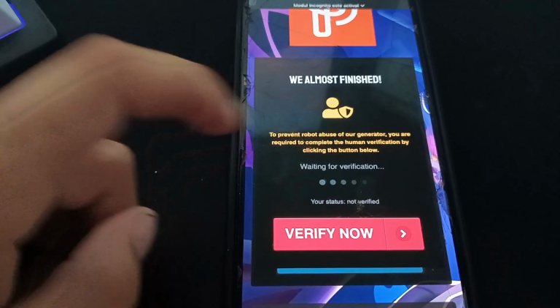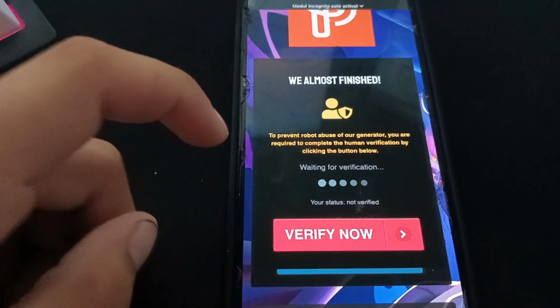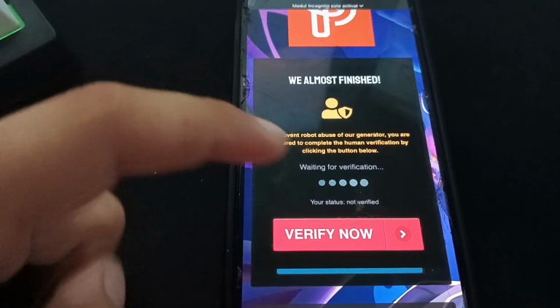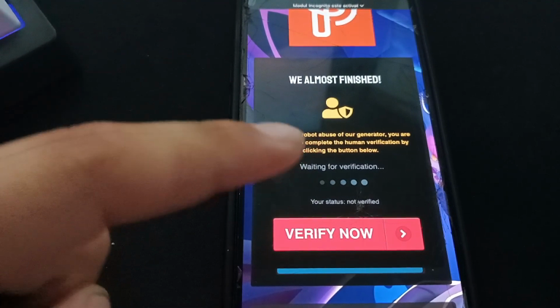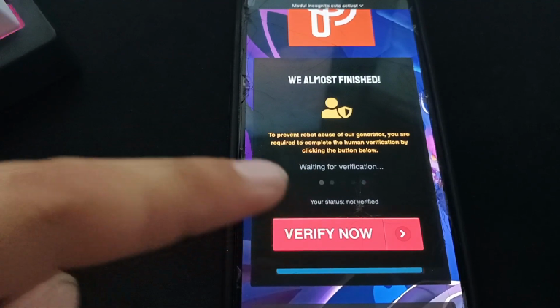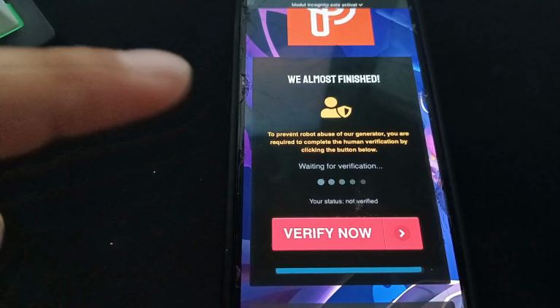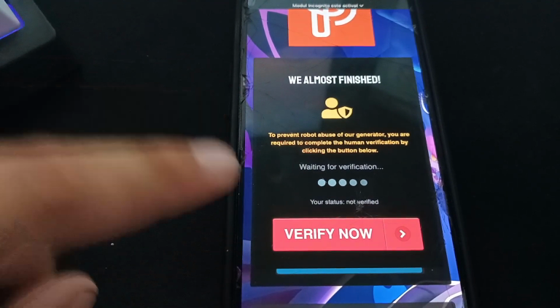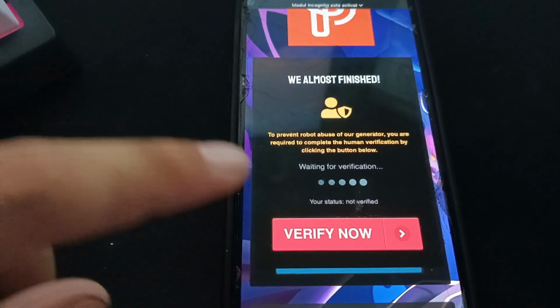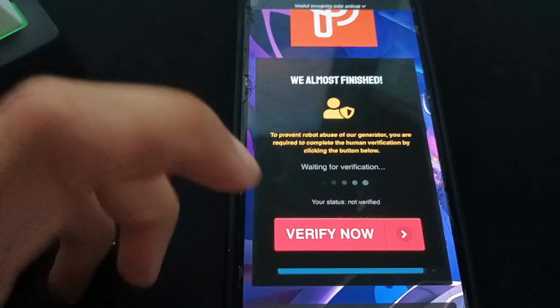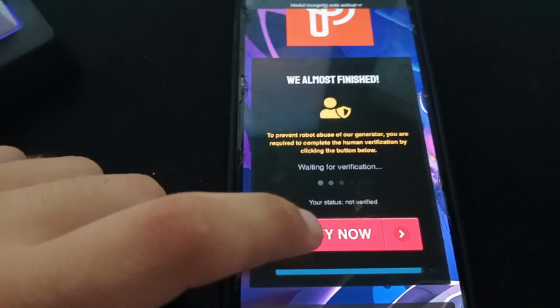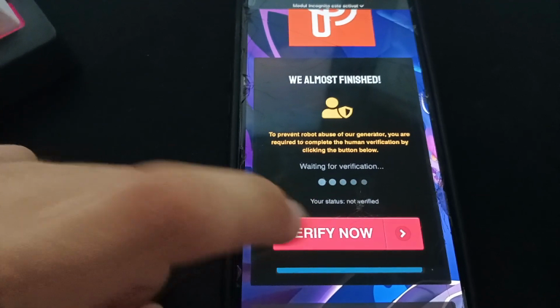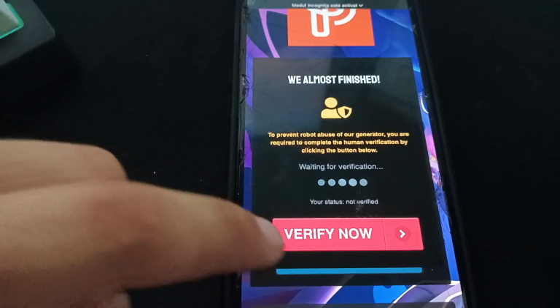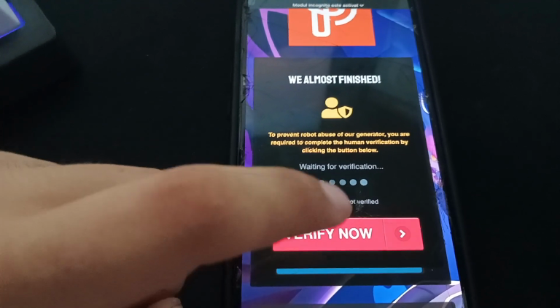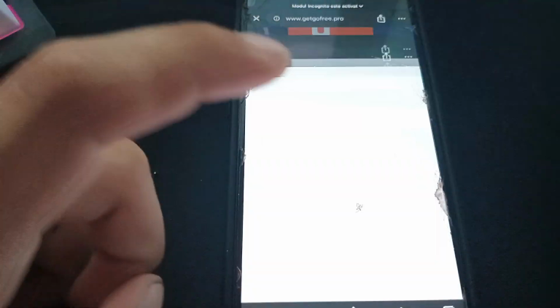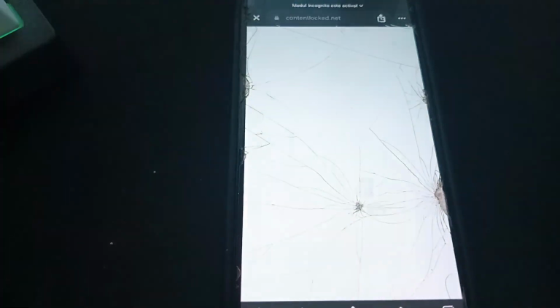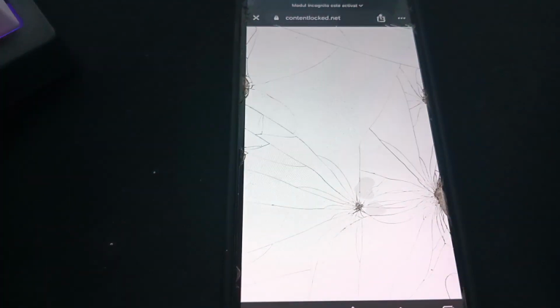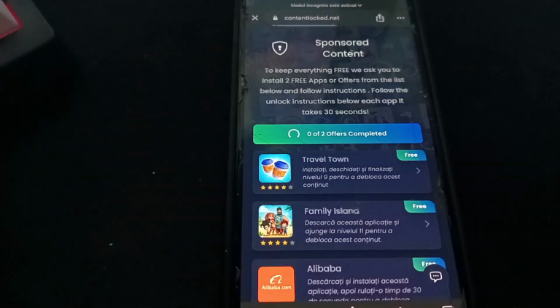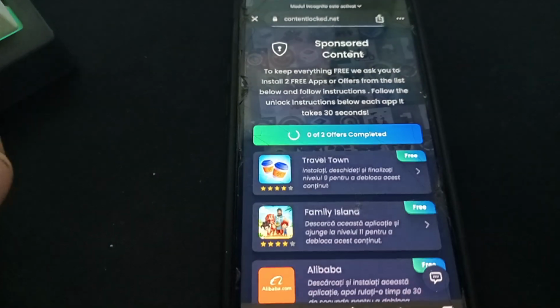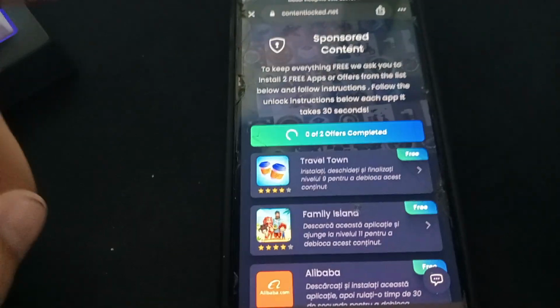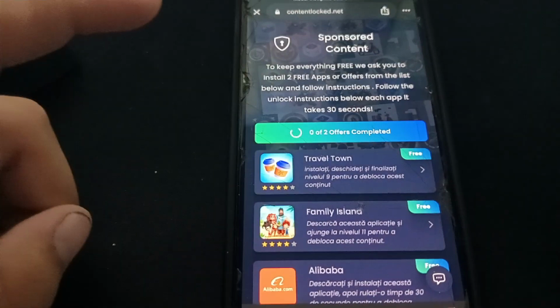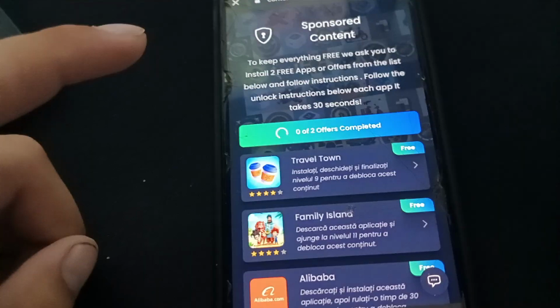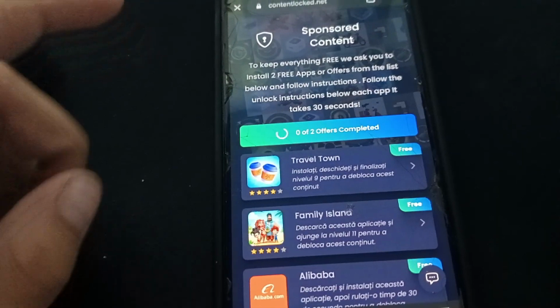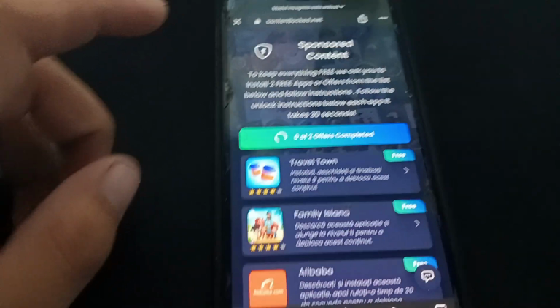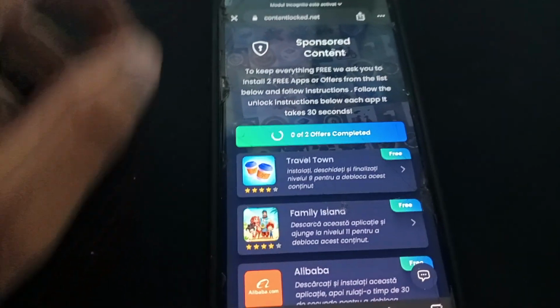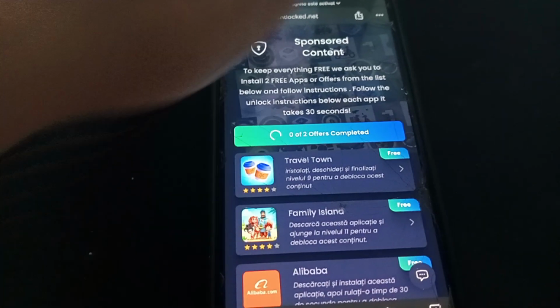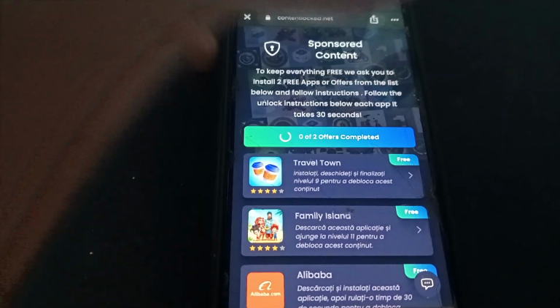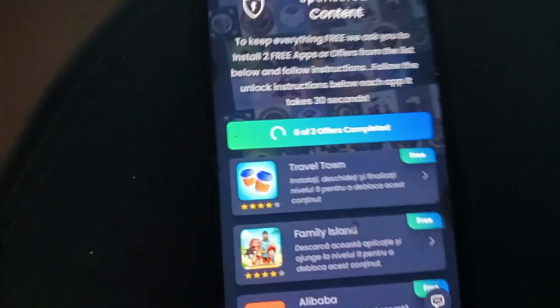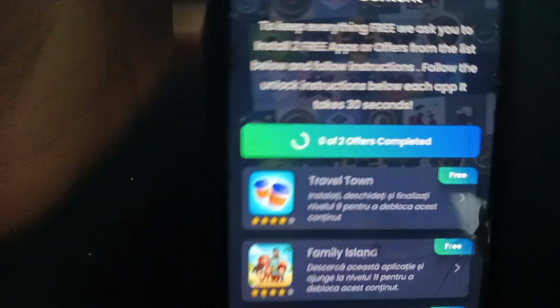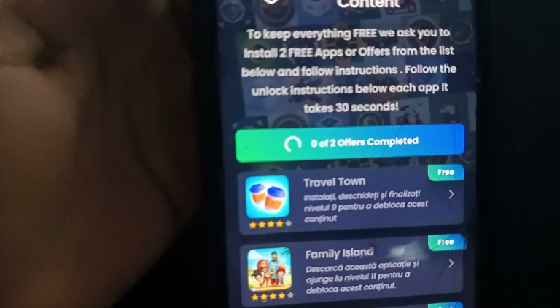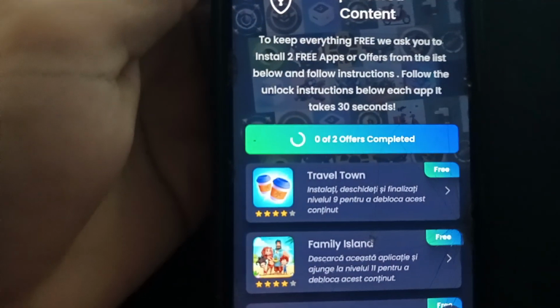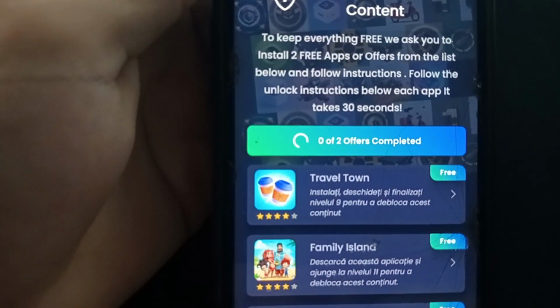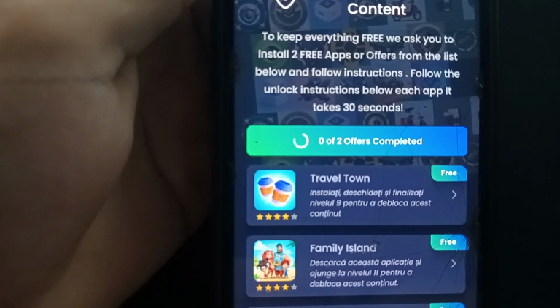We're almost finished. To prove you're not a robot or abusing the generator, you are required to complete a human verification by clicking the blue button. Just press the button — Verify Now.